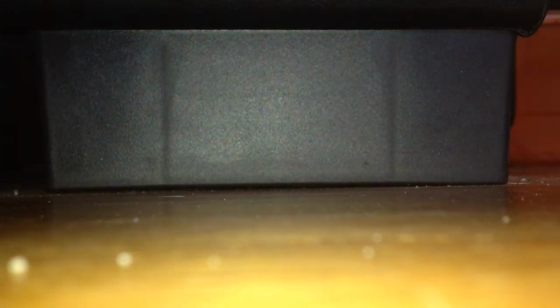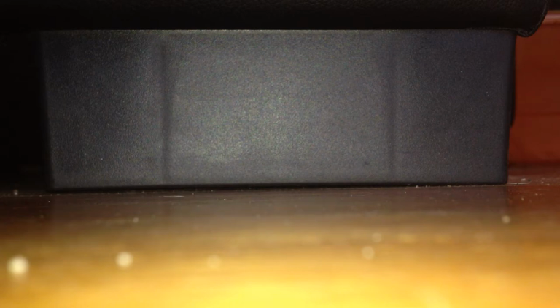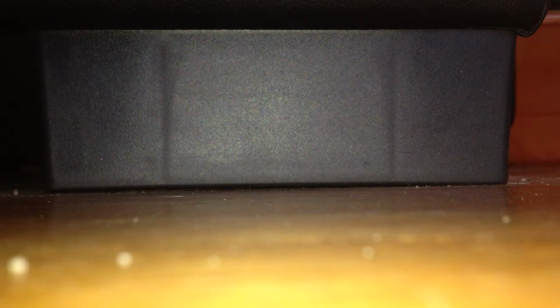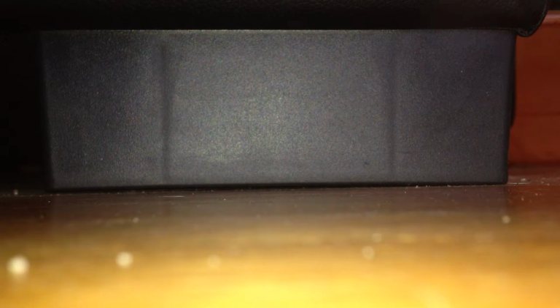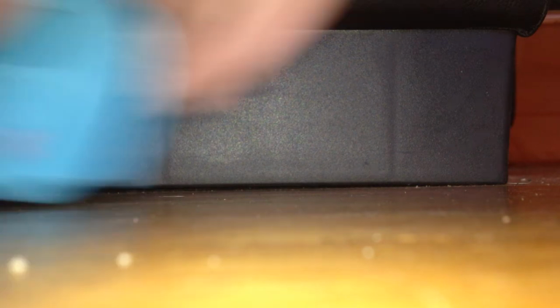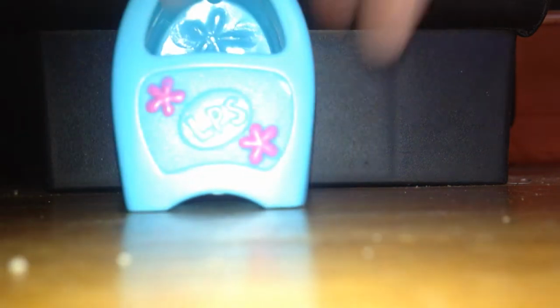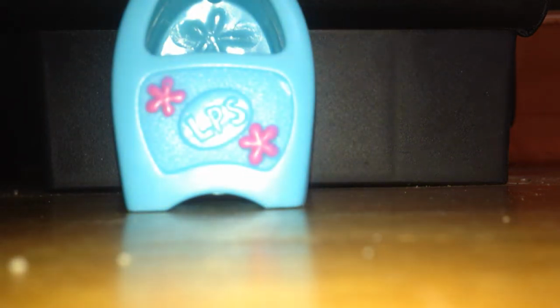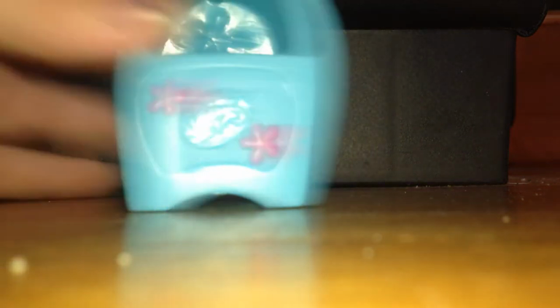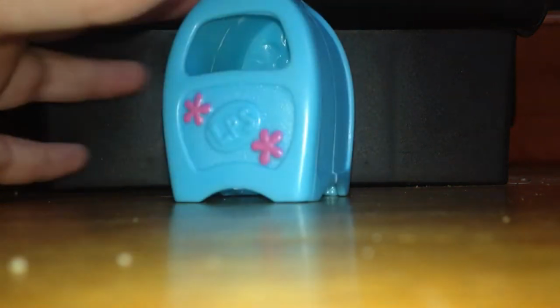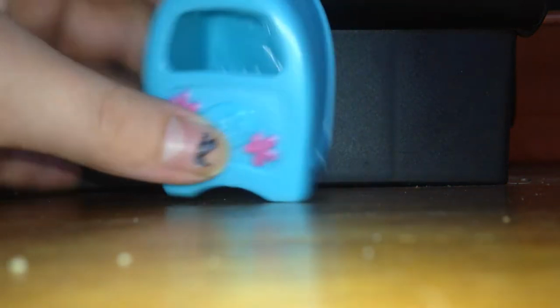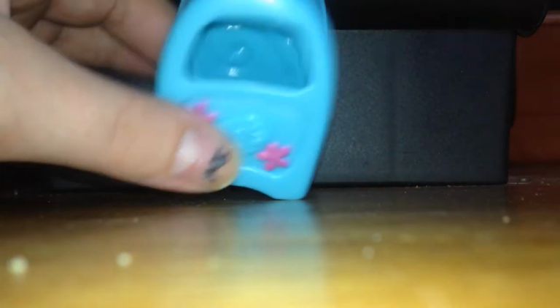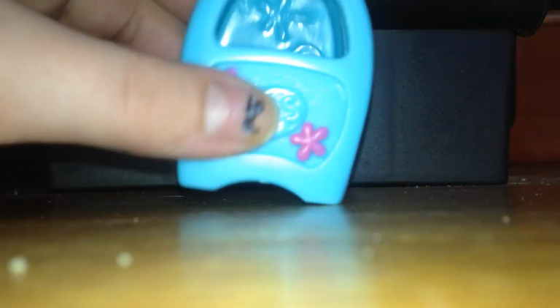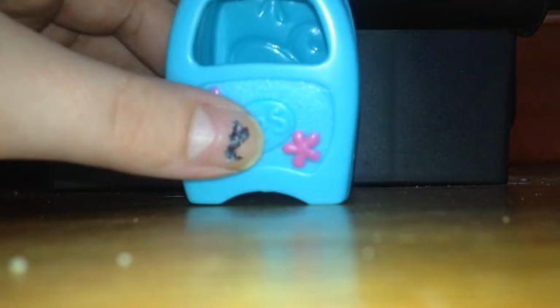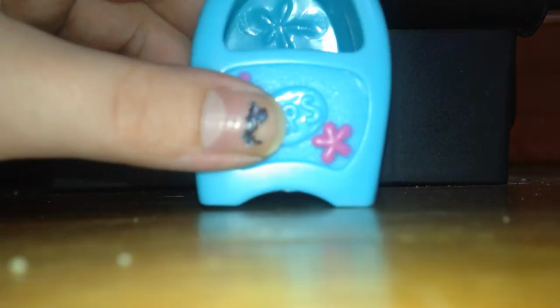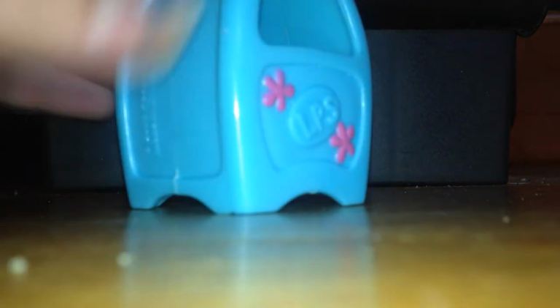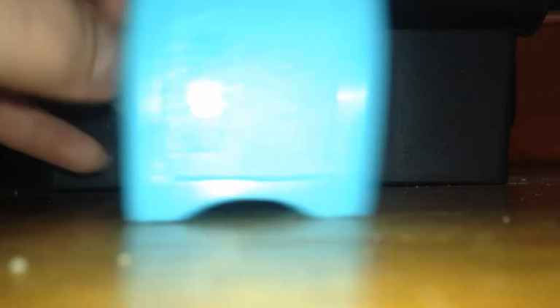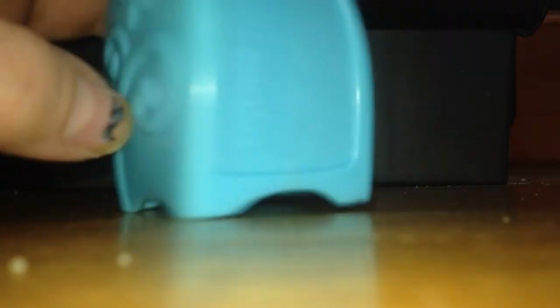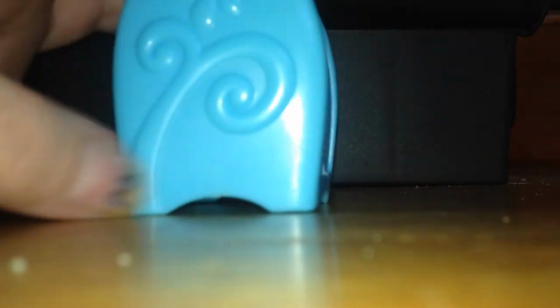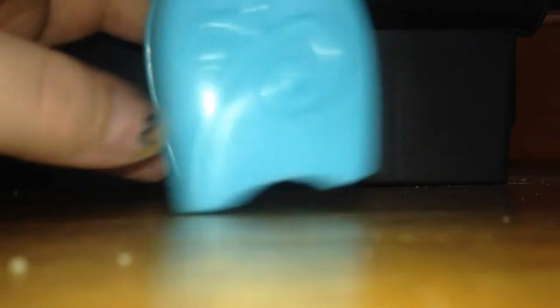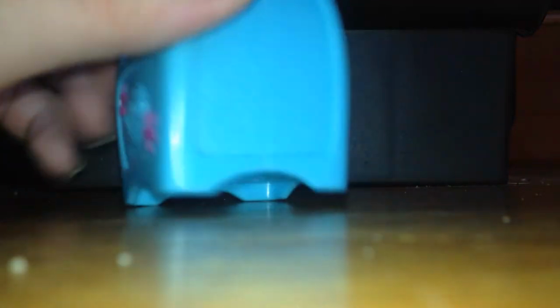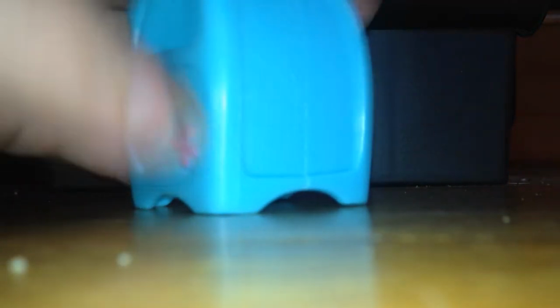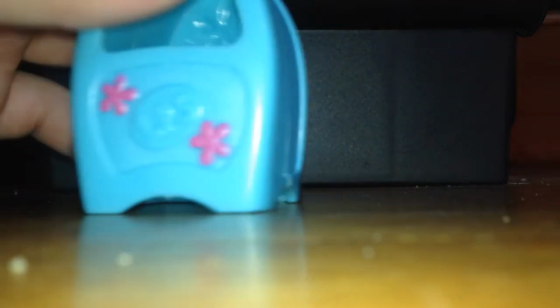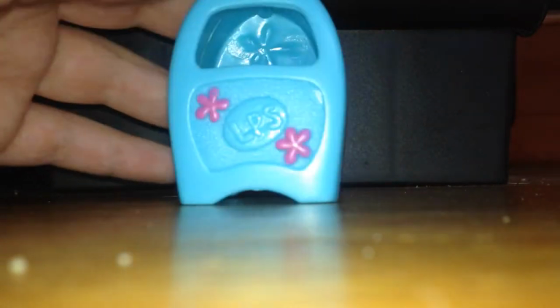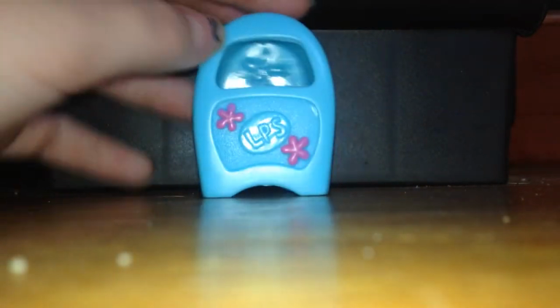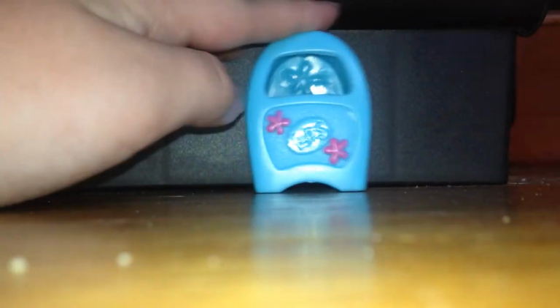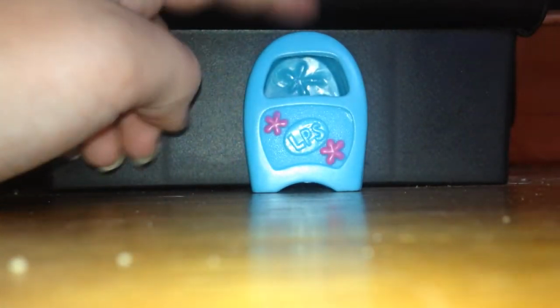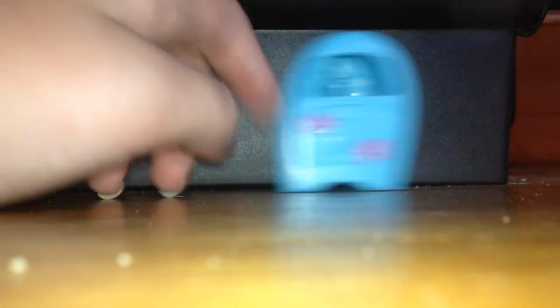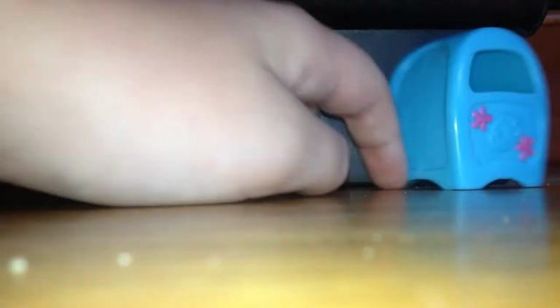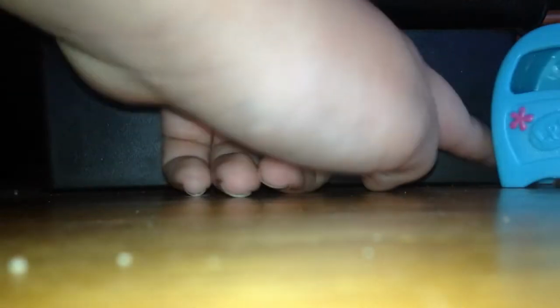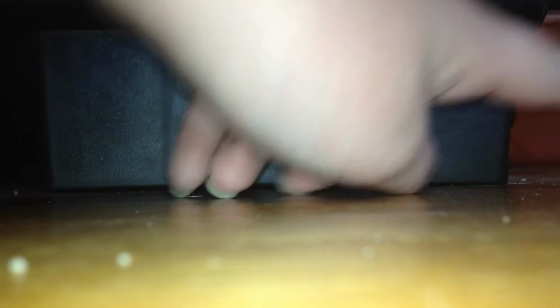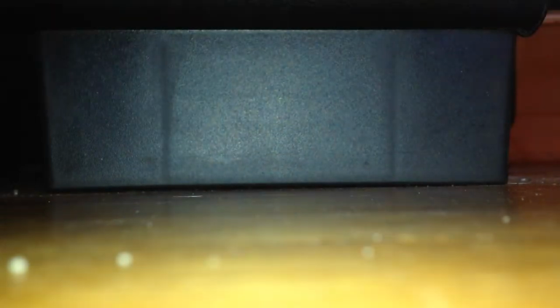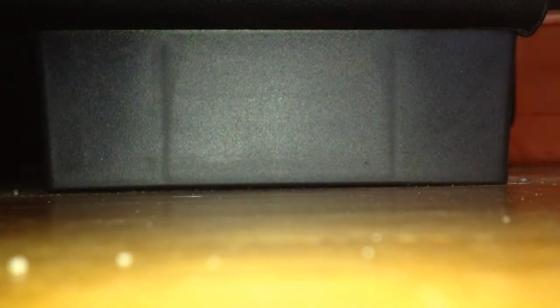First up is an accessory — just this little mailbox thing that I'll probably use in my videos. It's a cute little mailbox, so number one is a little mailbox.